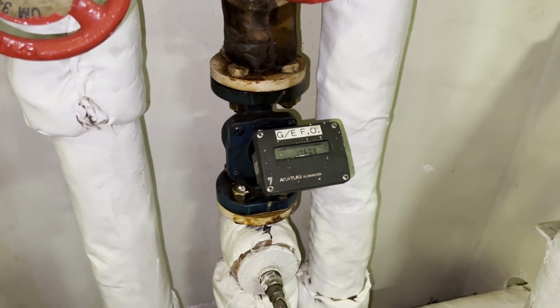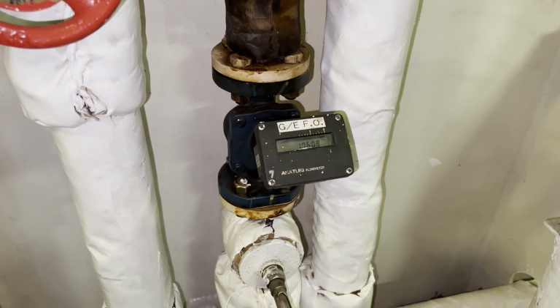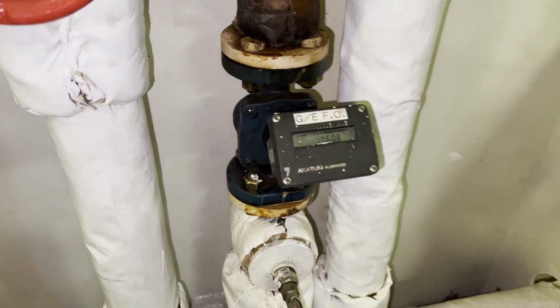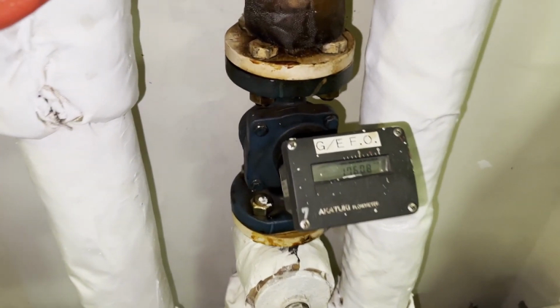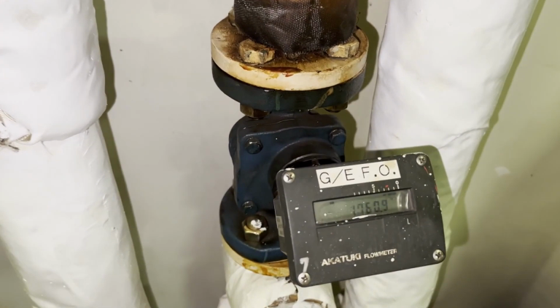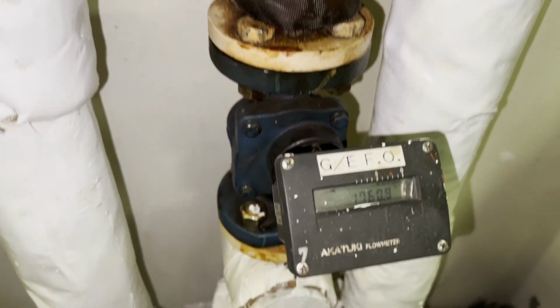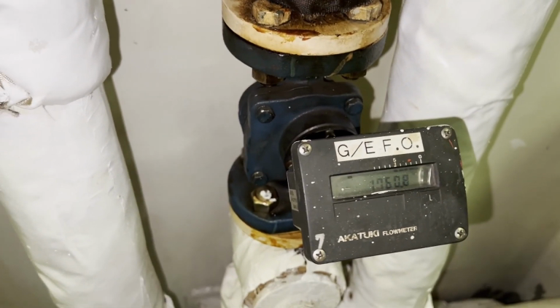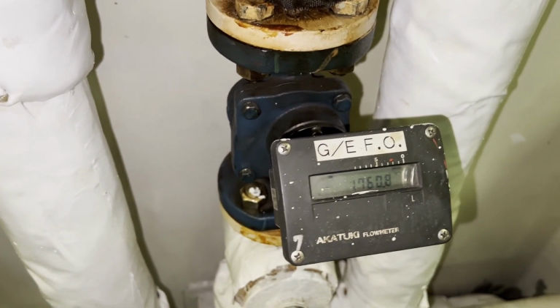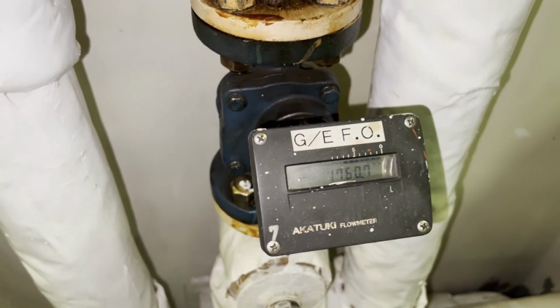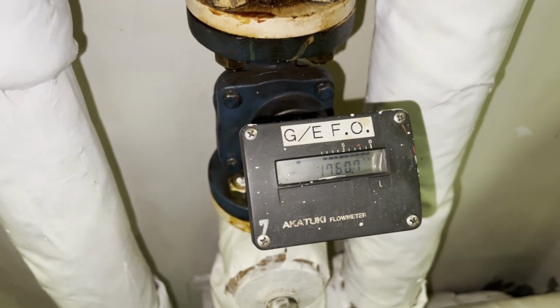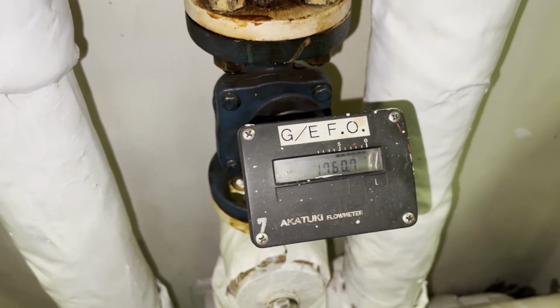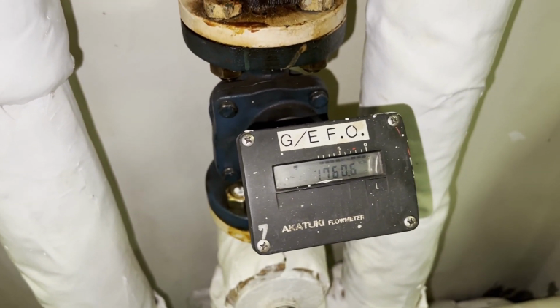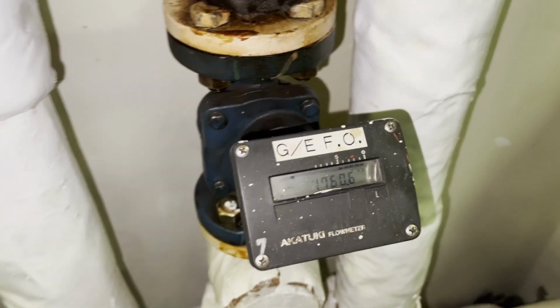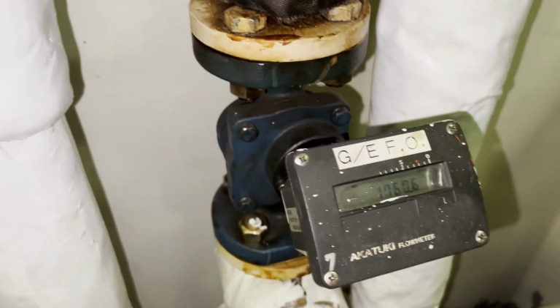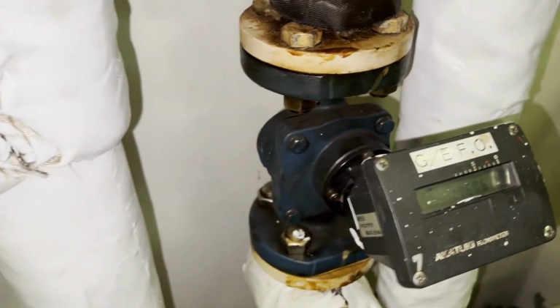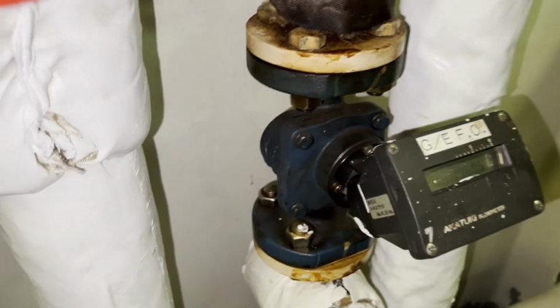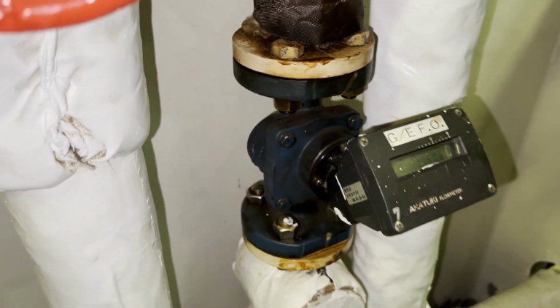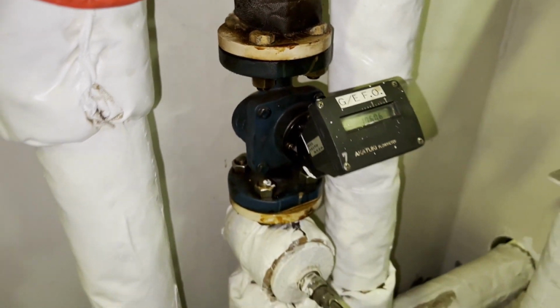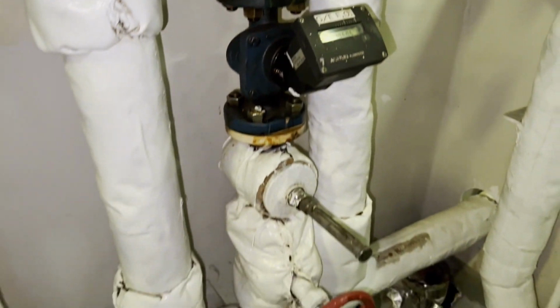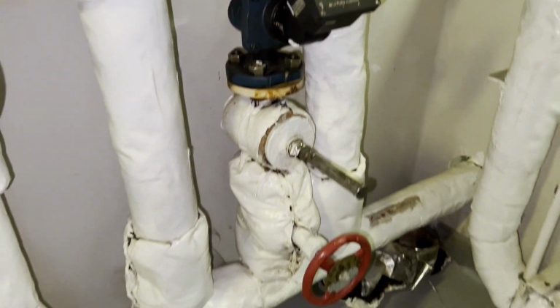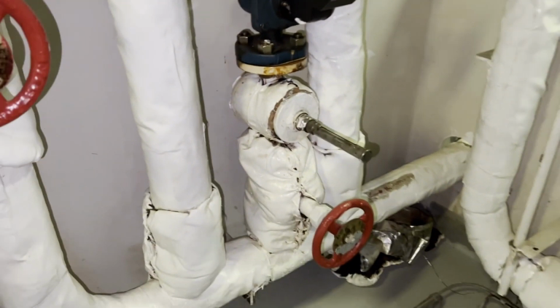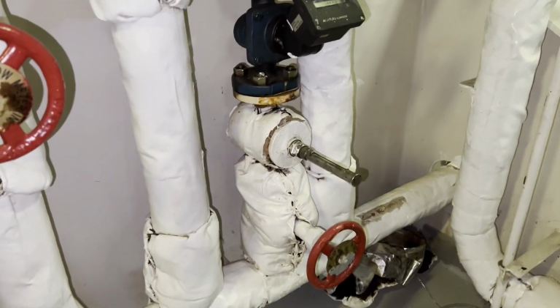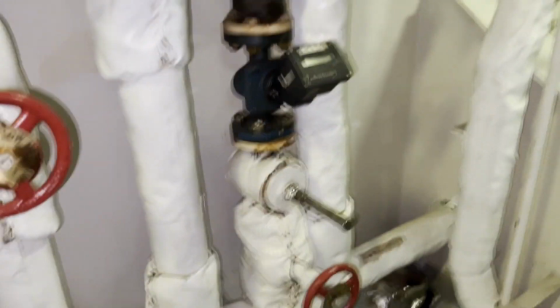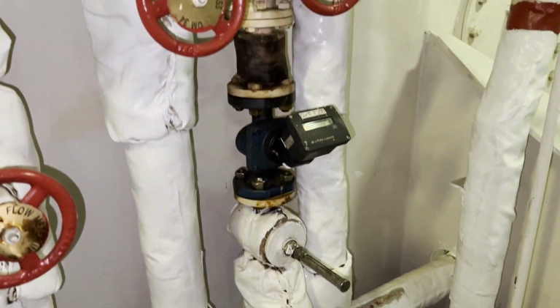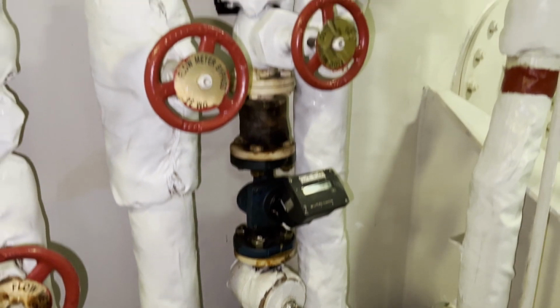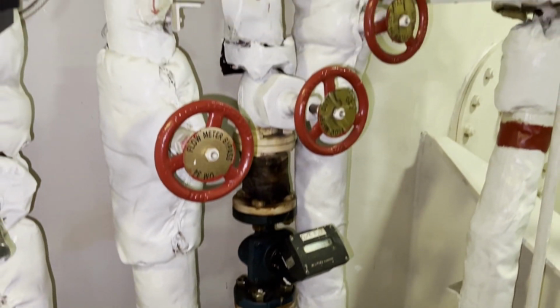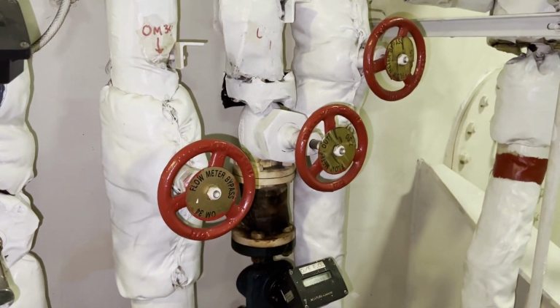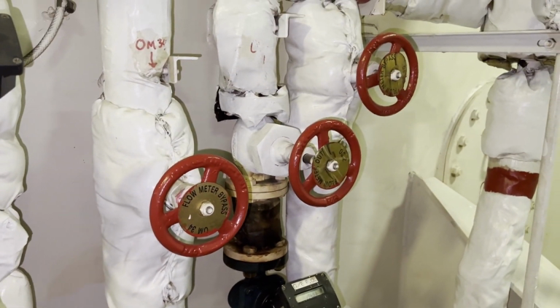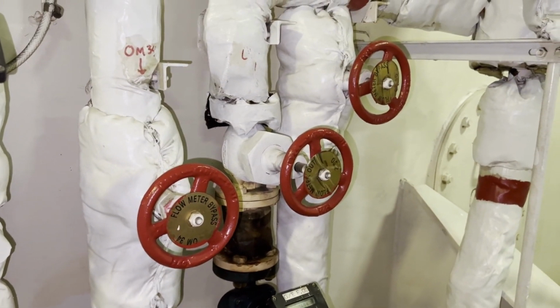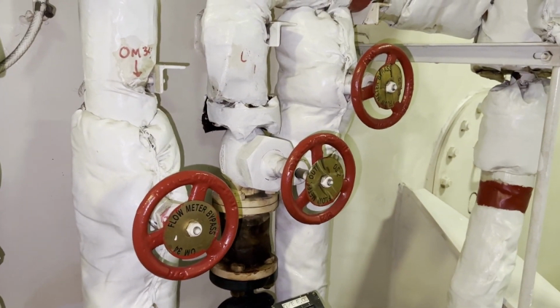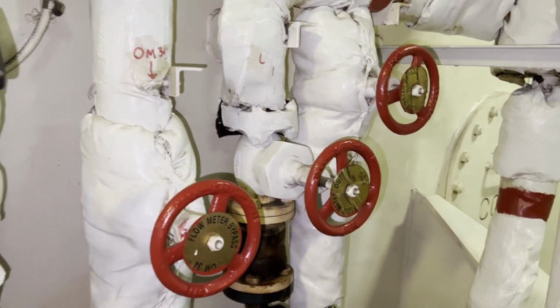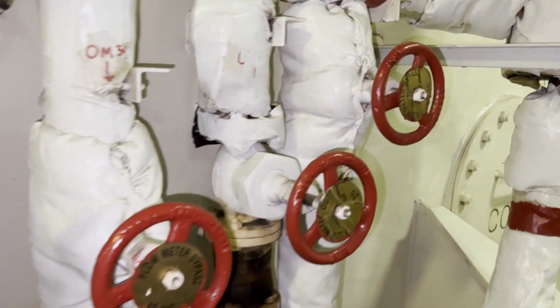This is the generator fuel oil flow meter. This is the one which is malfunctioning and we tried to repair it, but it is beyond repair. So we decided to renew it with a new flow meter.